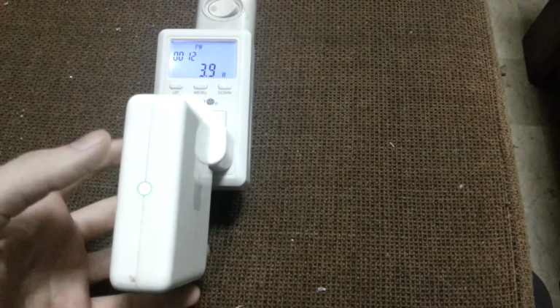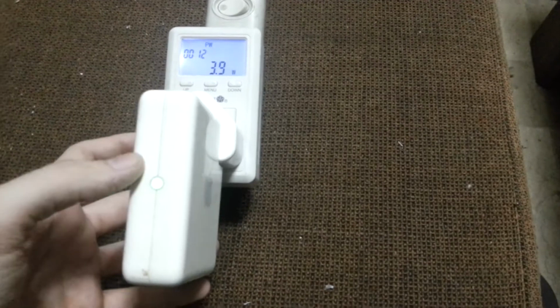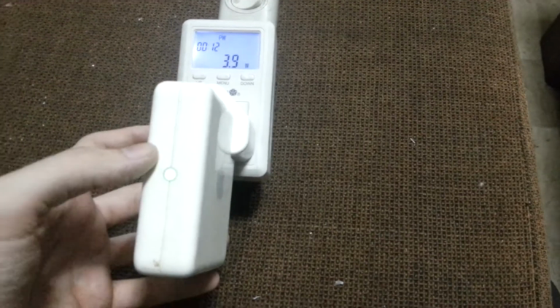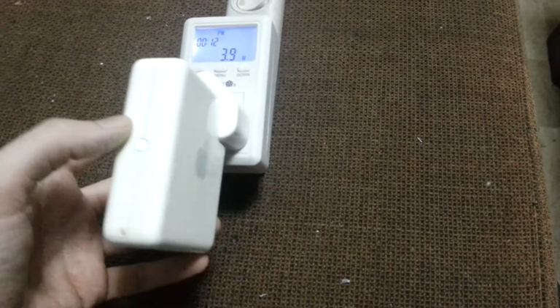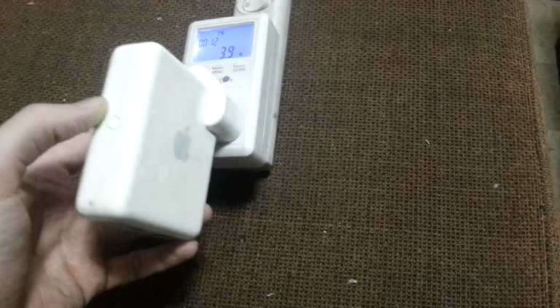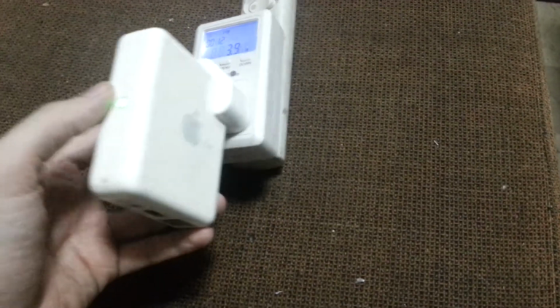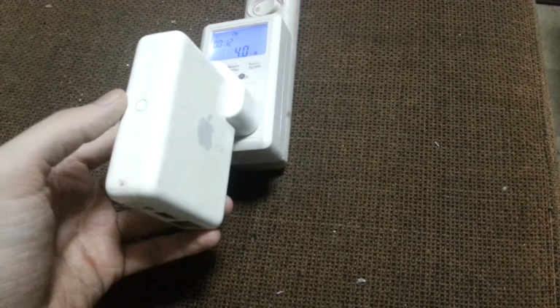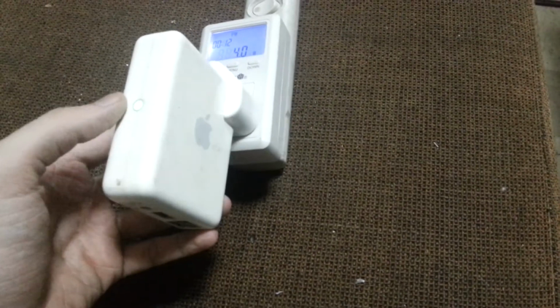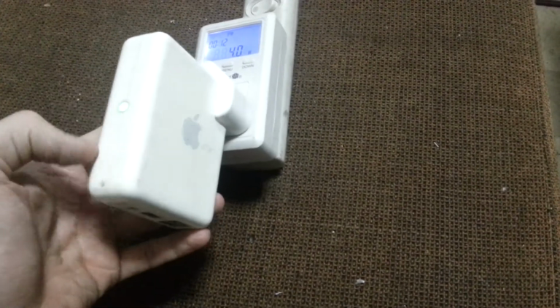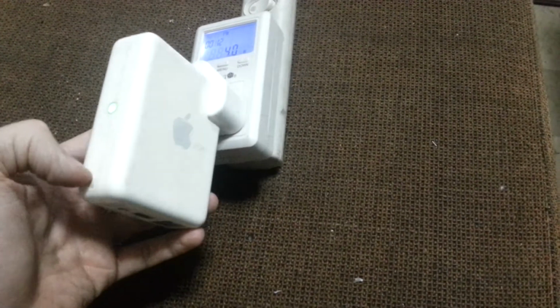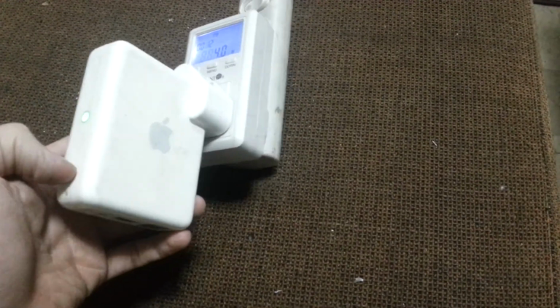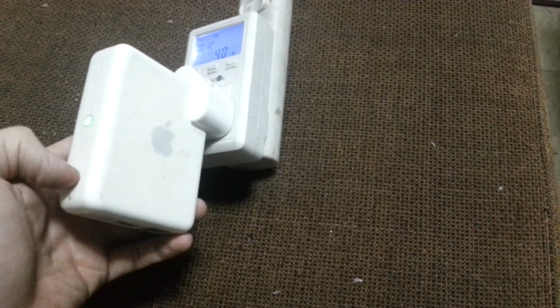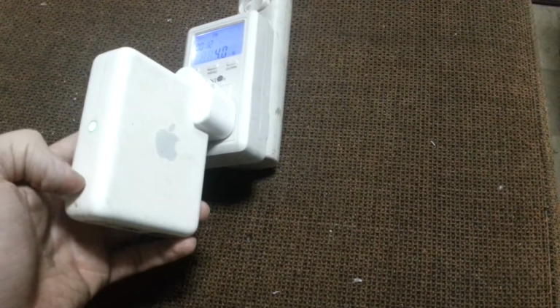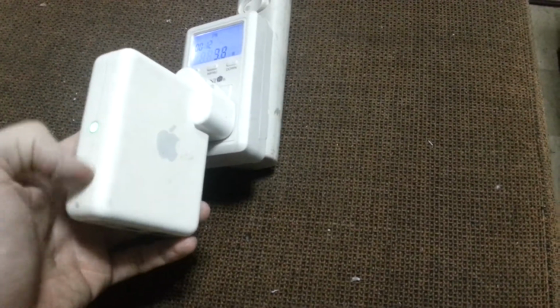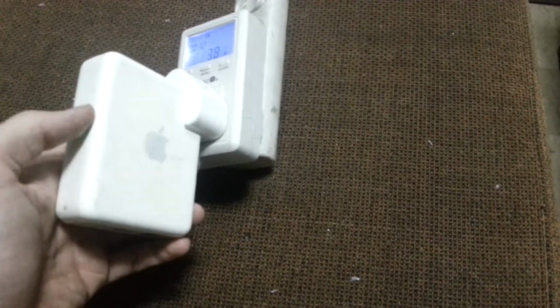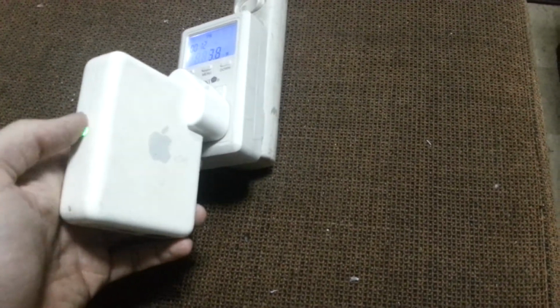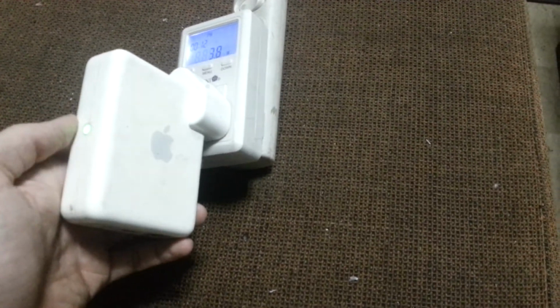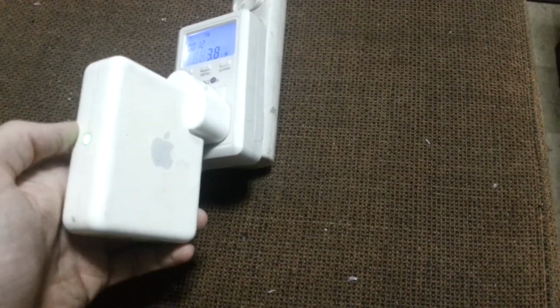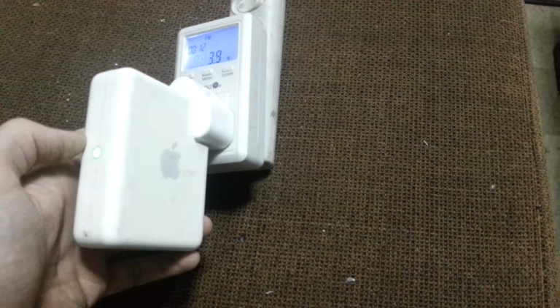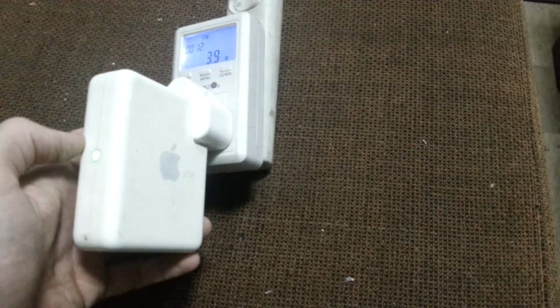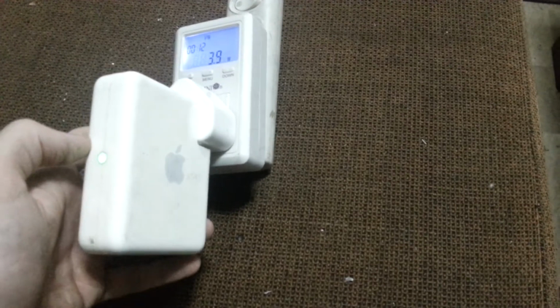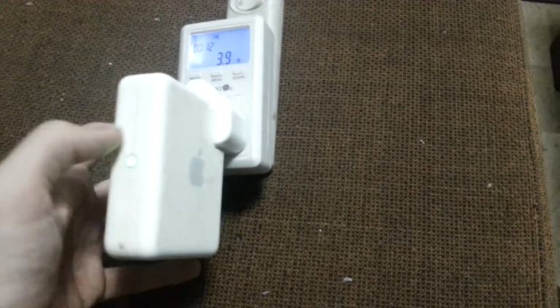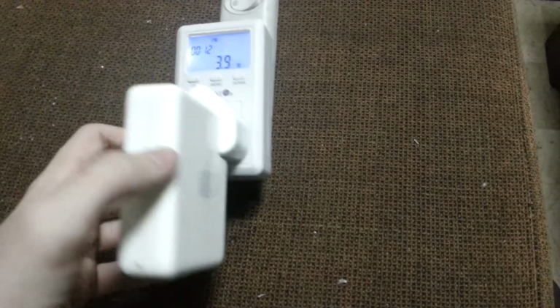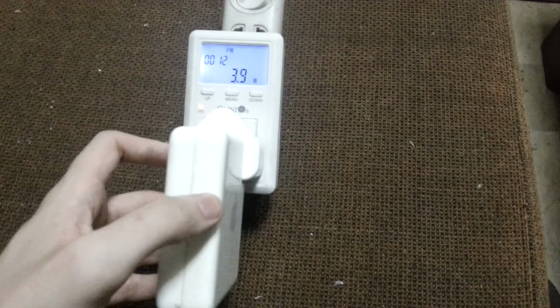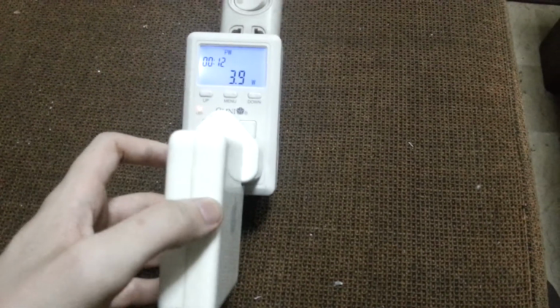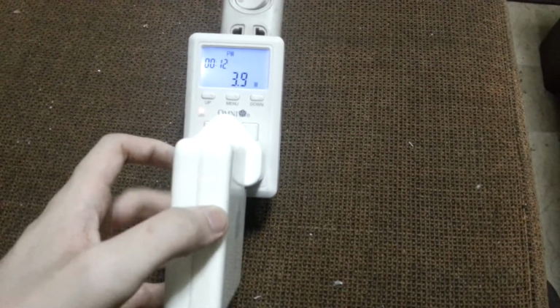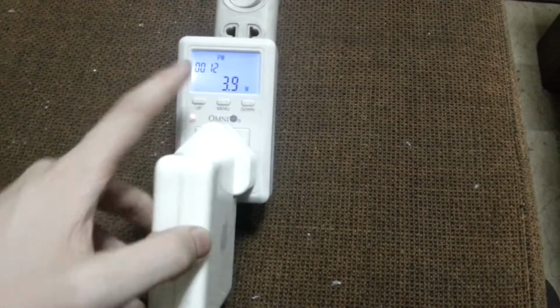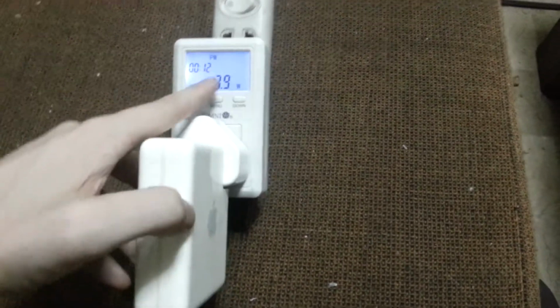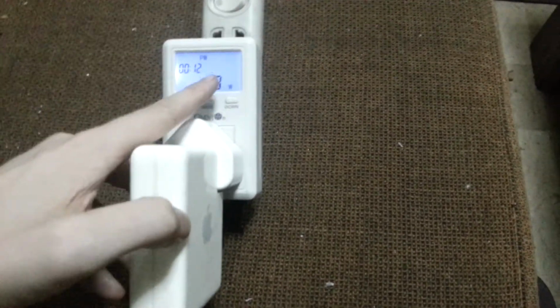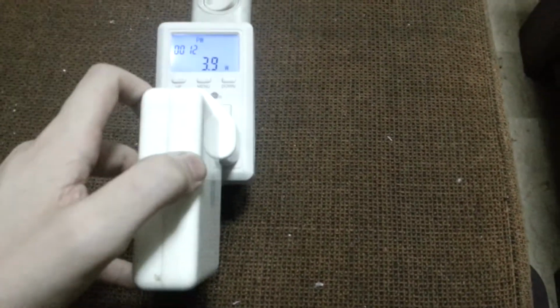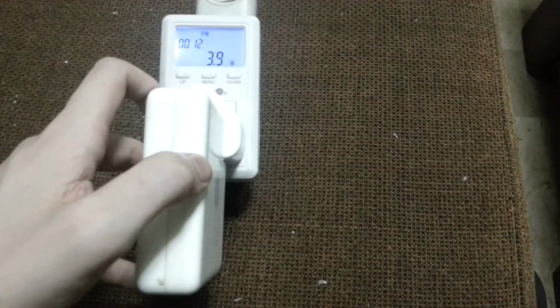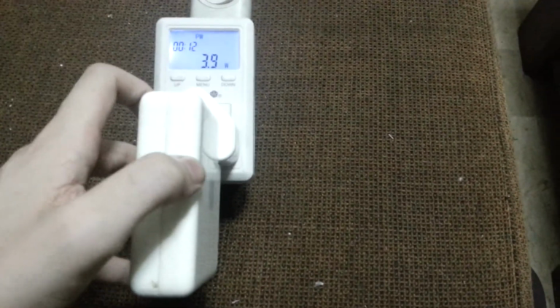So it's going to extend my network and make my wifi a lot more reliable and faster, and it's only using a little bit of power.